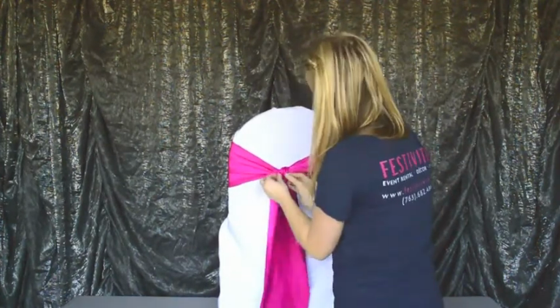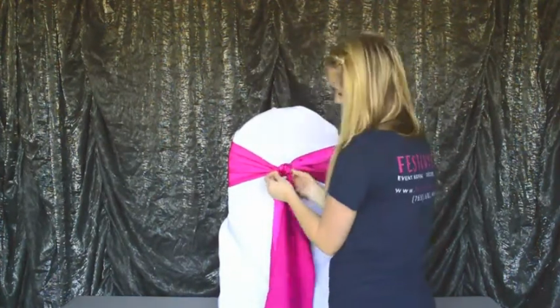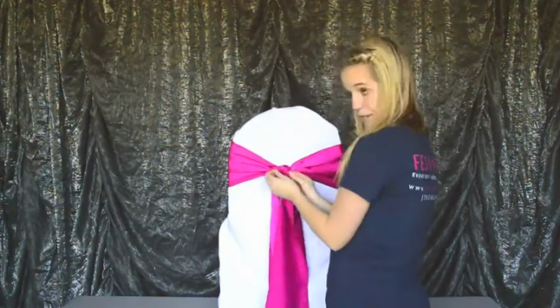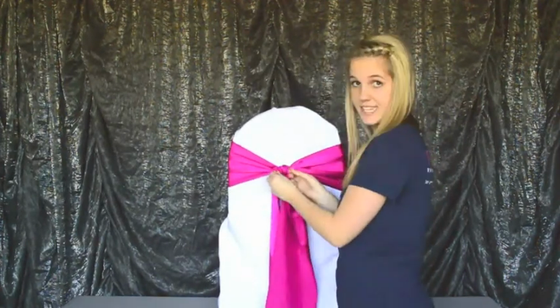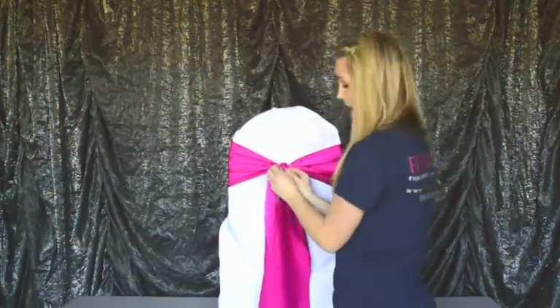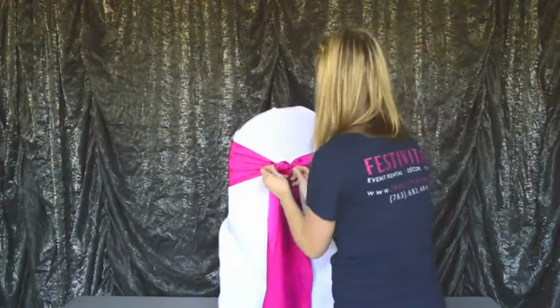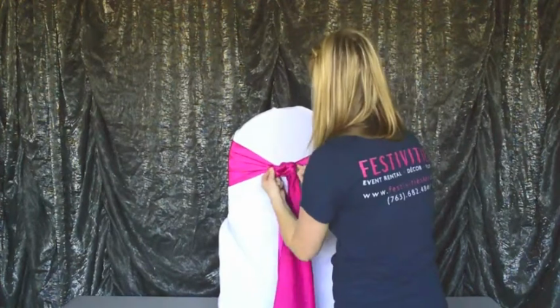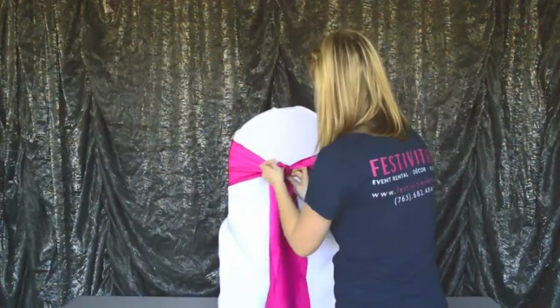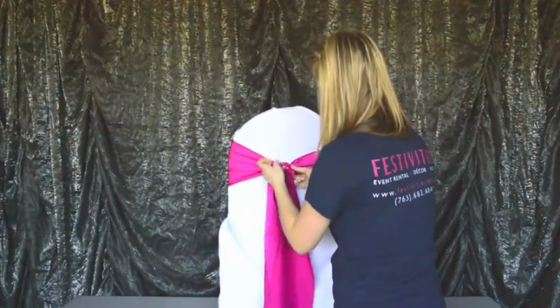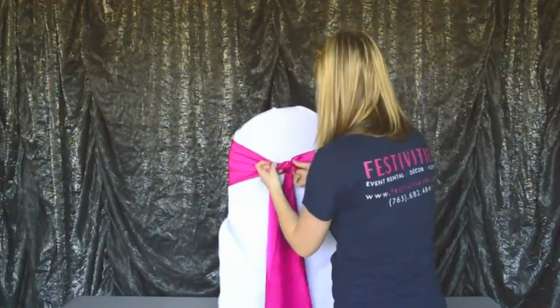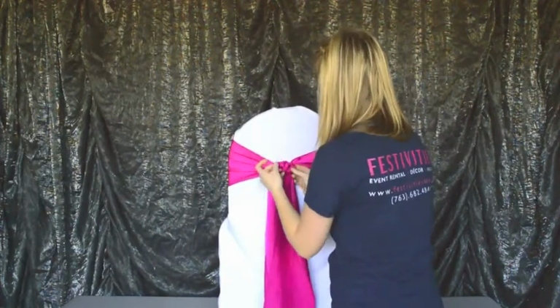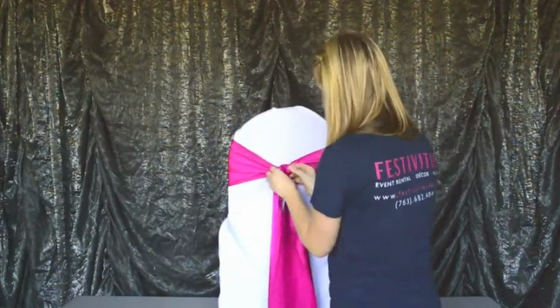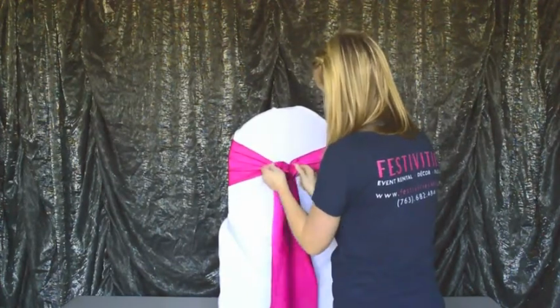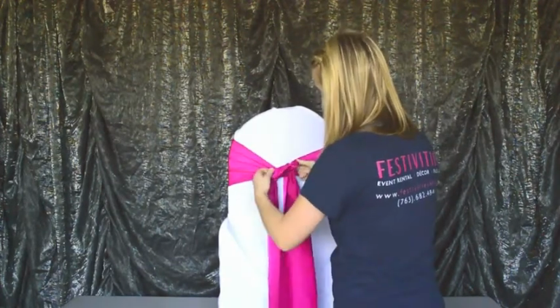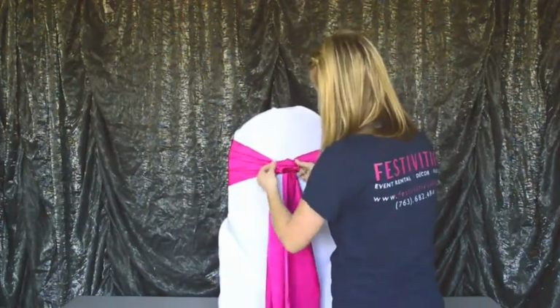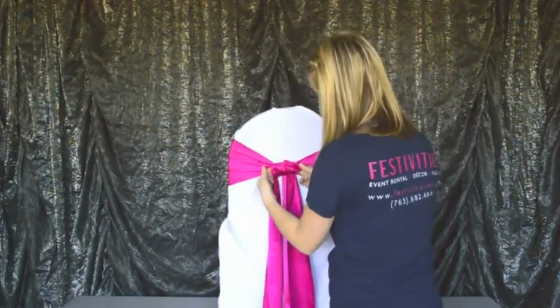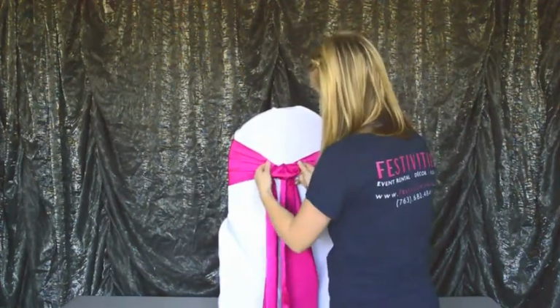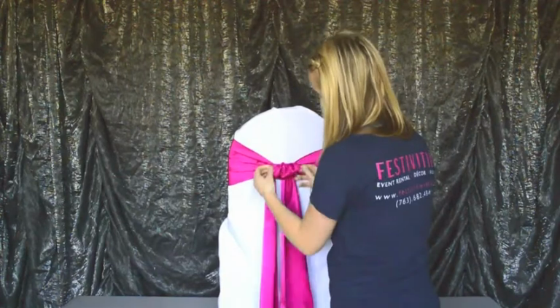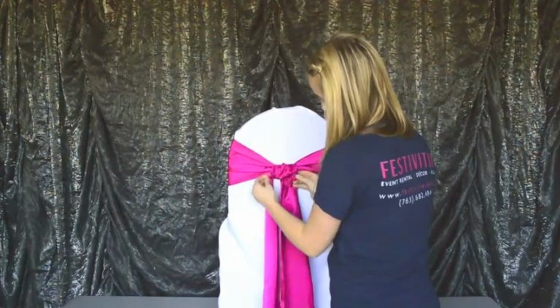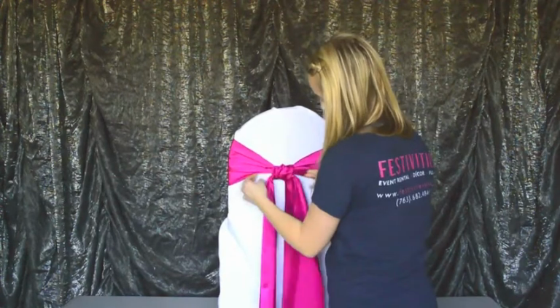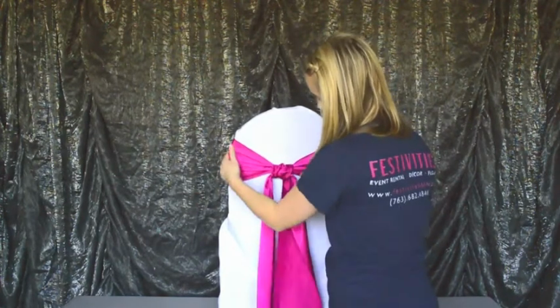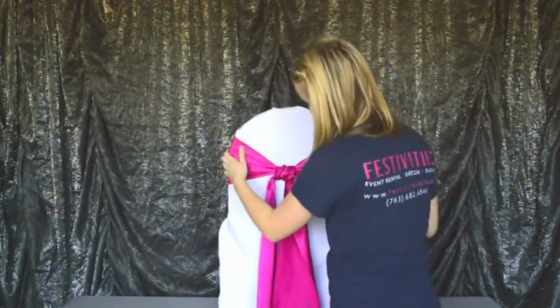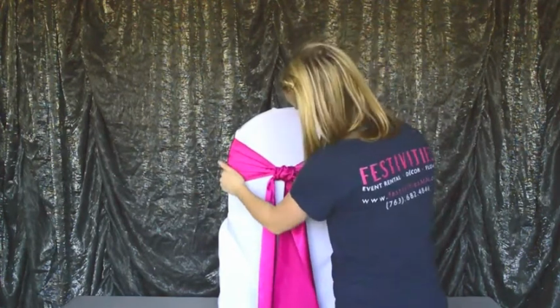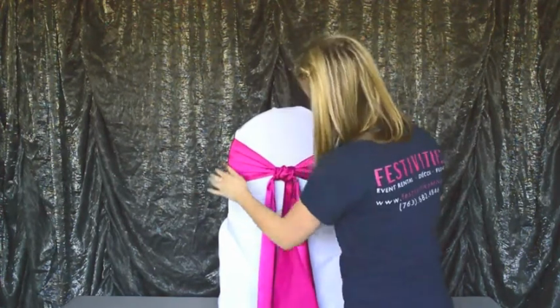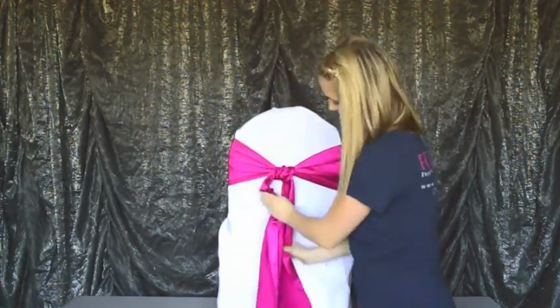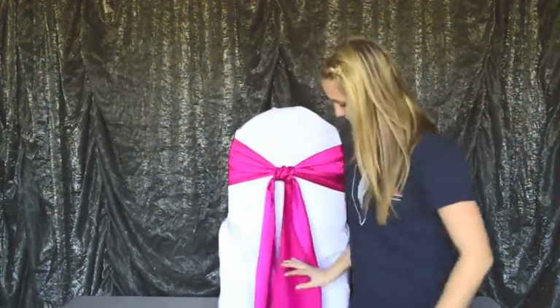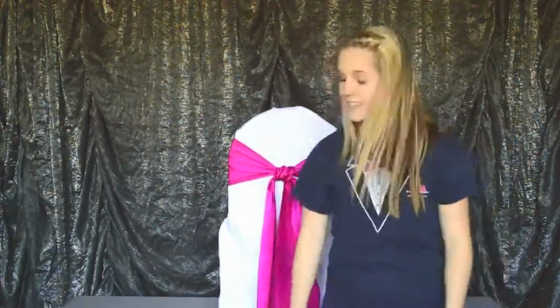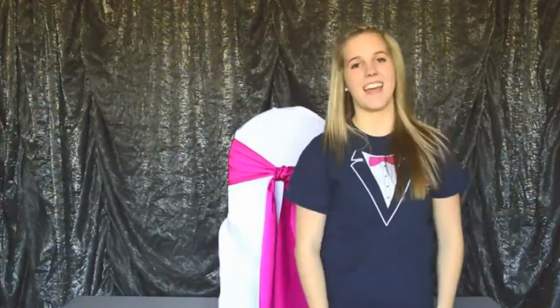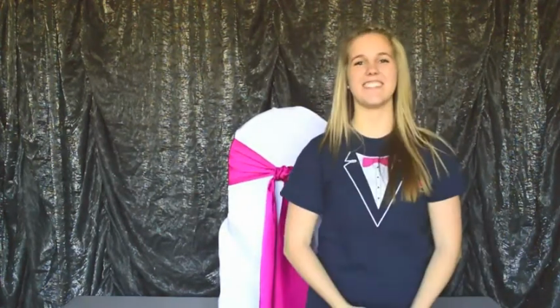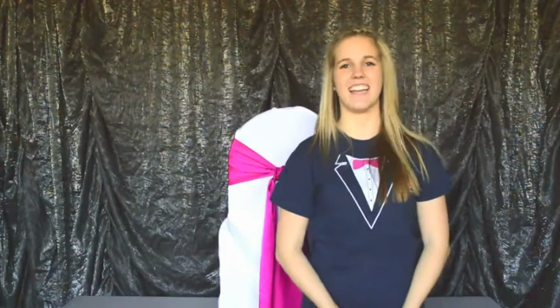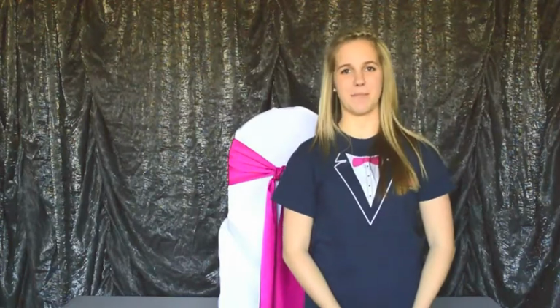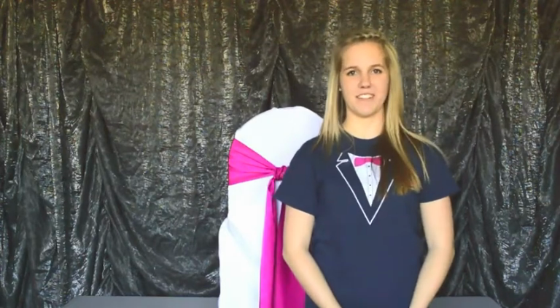Then this fabric that stayed on the top gets fluffed out, and you want to make sure you're doing this without loosening the actual knot. And then you pull it tight. And that is how you tie a simple fluff knot.